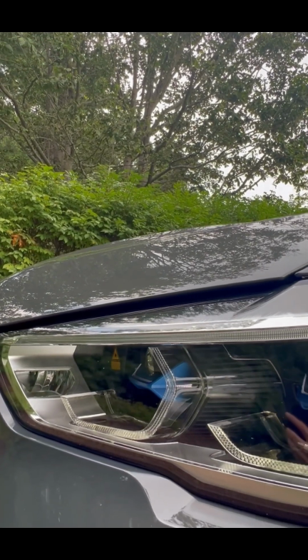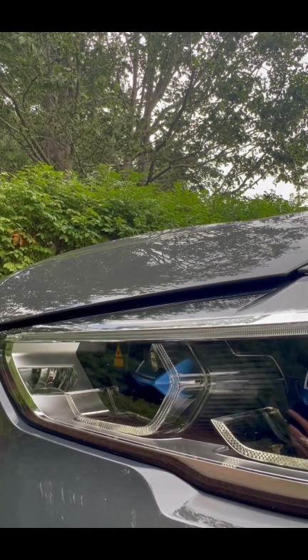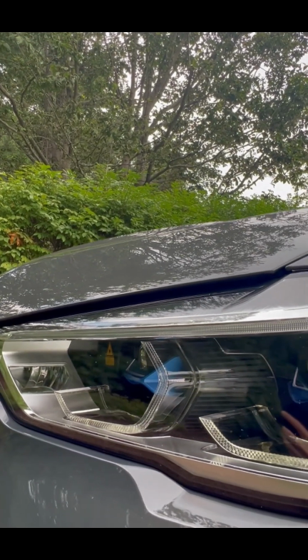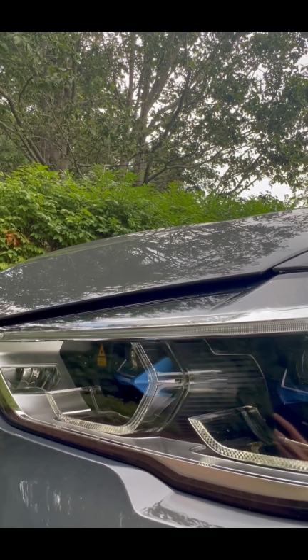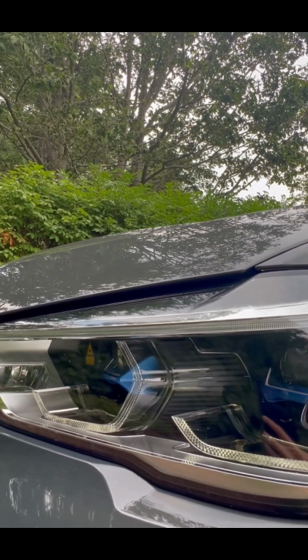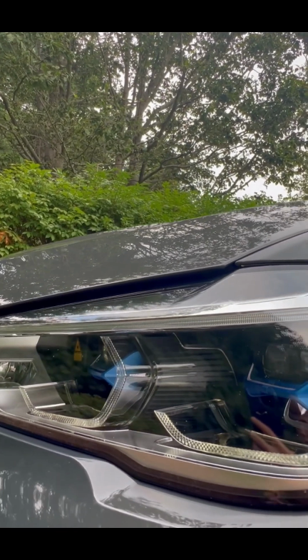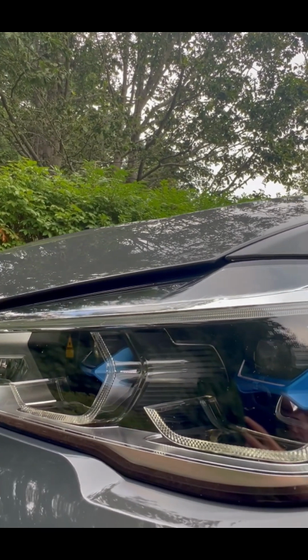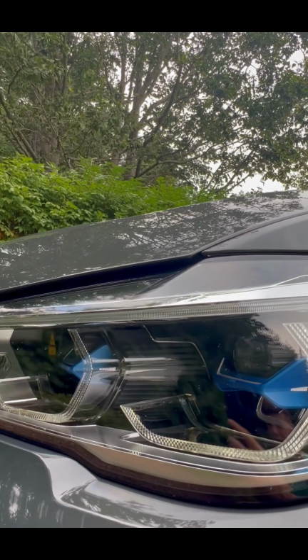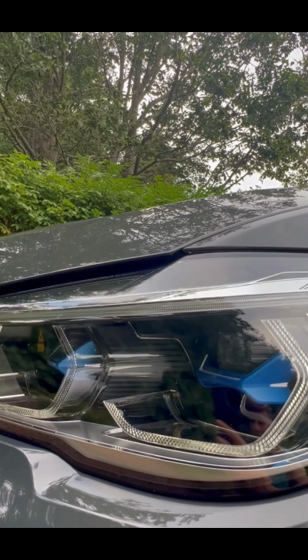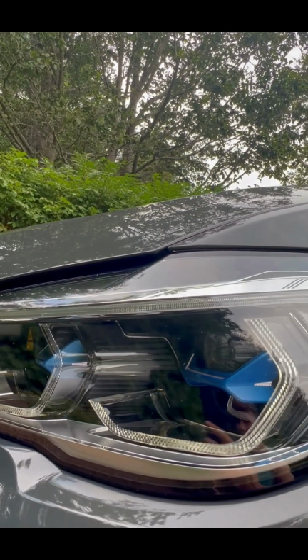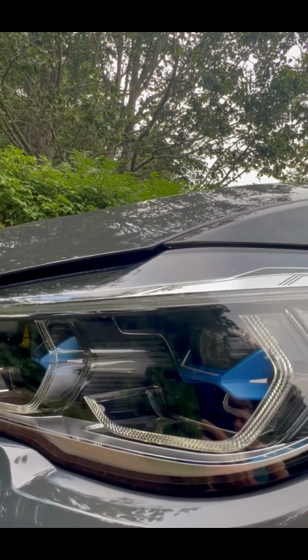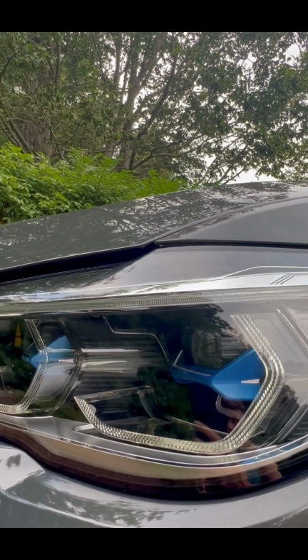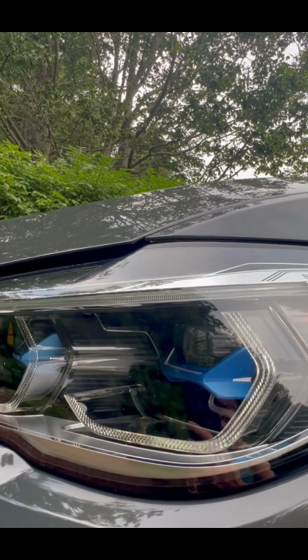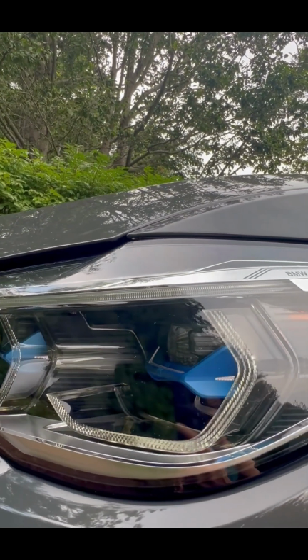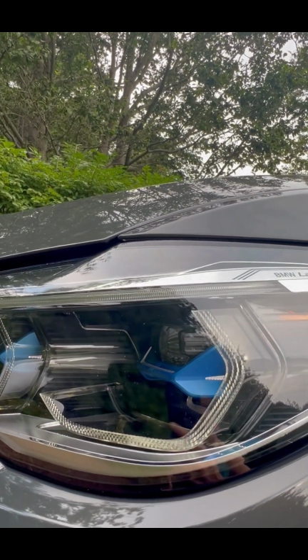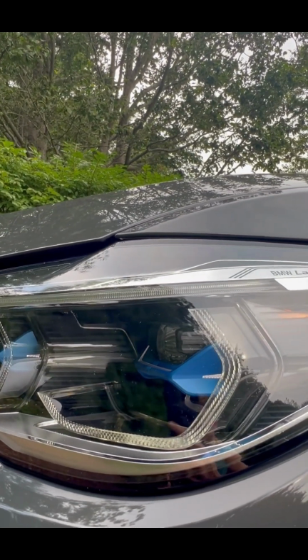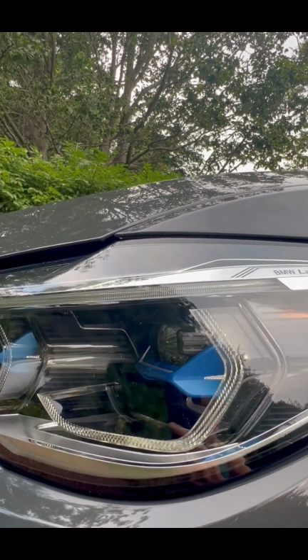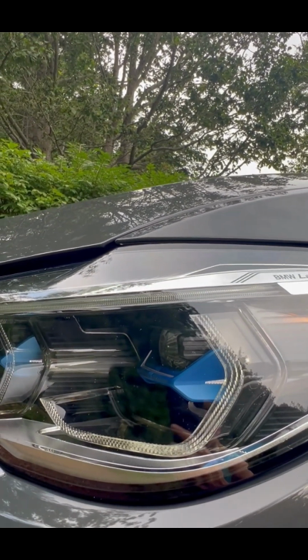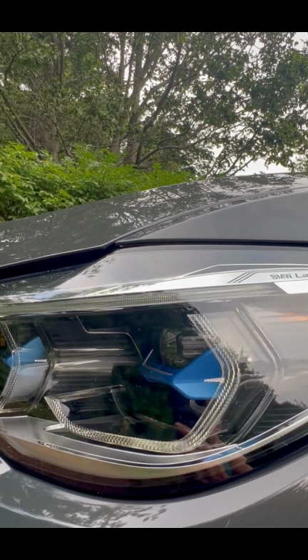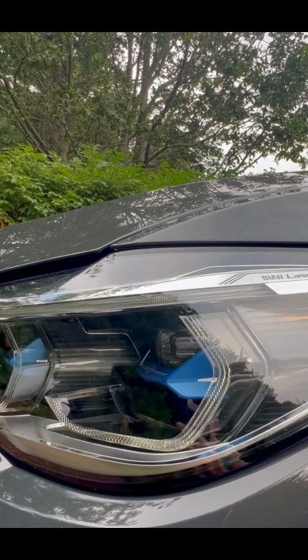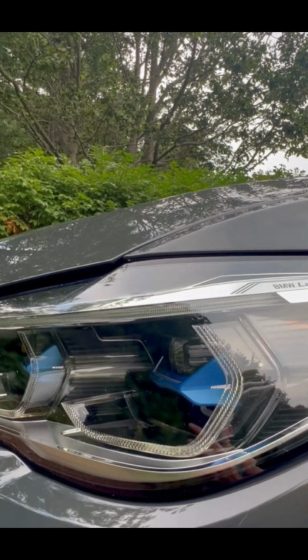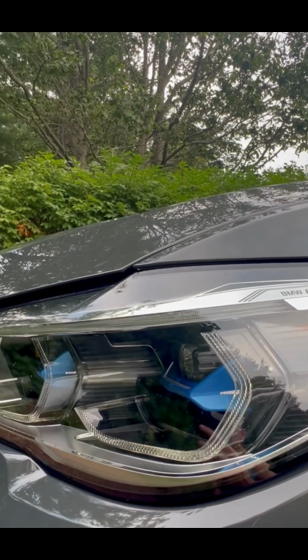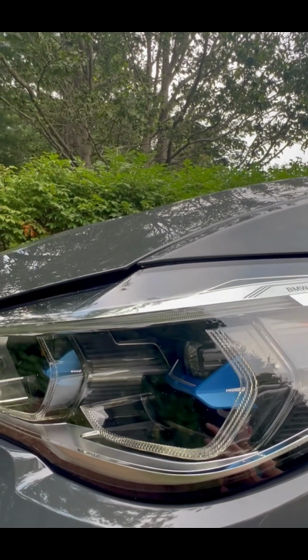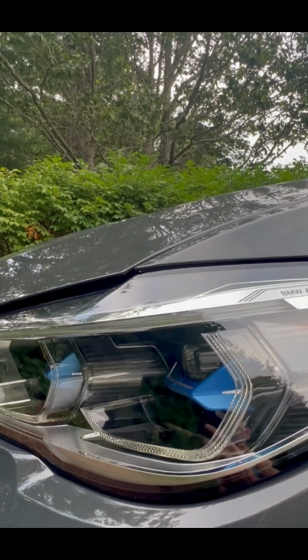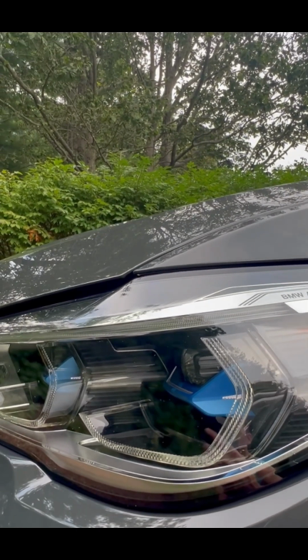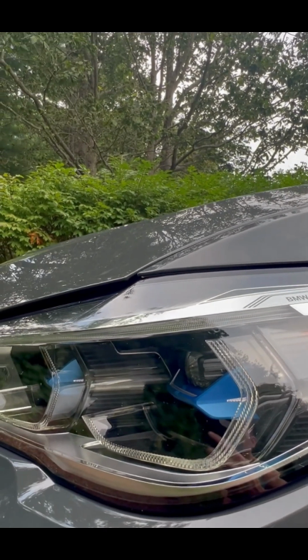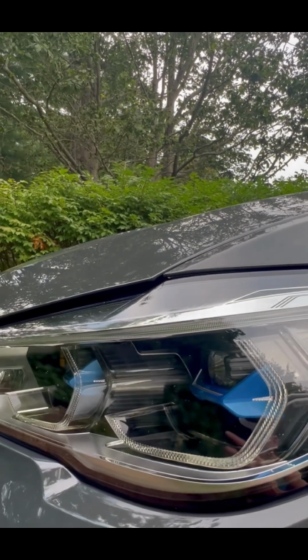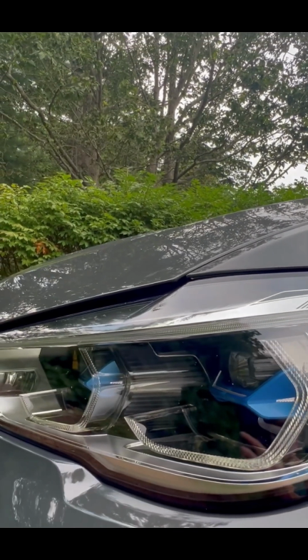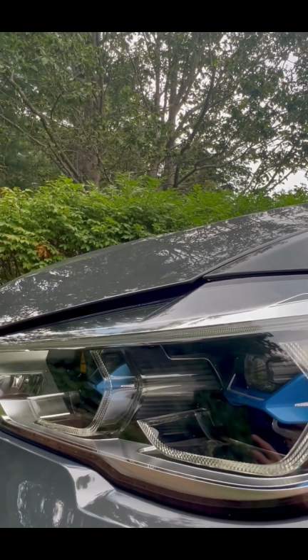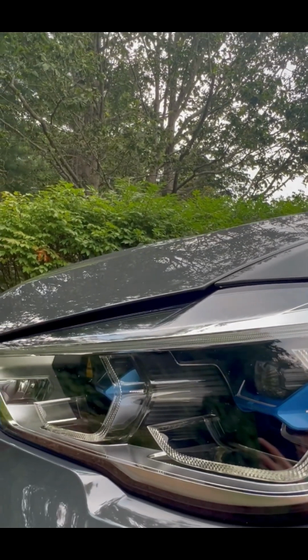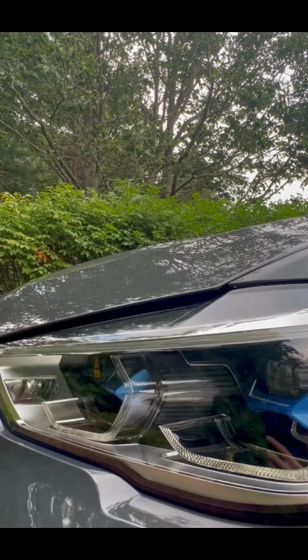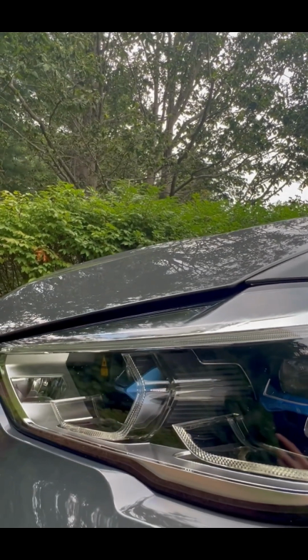Recent transportation laws have changed to allow that. However, laser headlights are really expensive, so BMW as a company has moved away from offering them for LCI and new generation models.